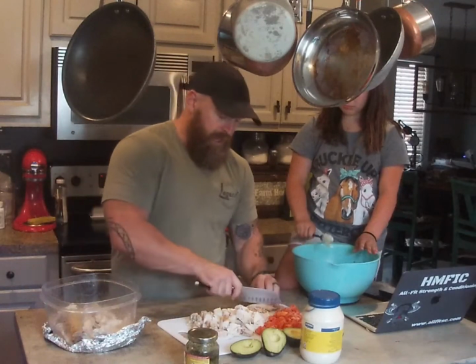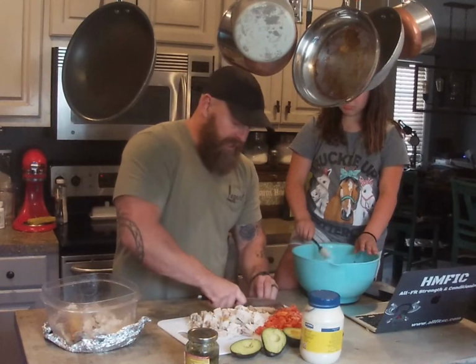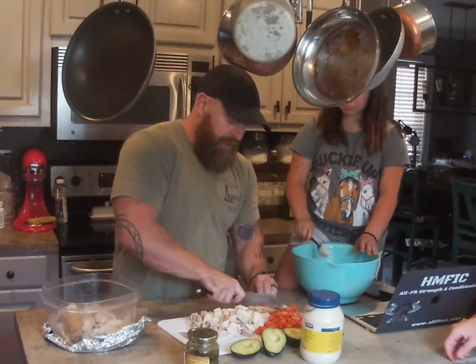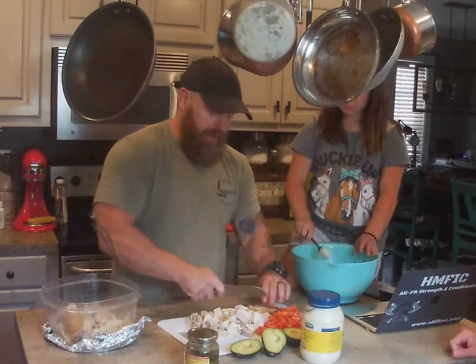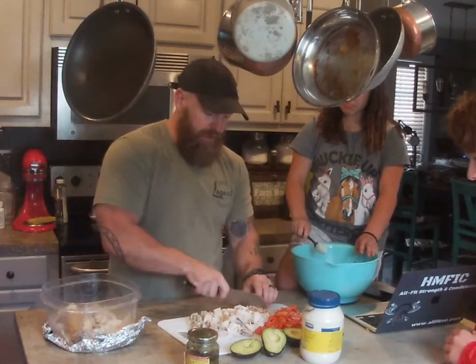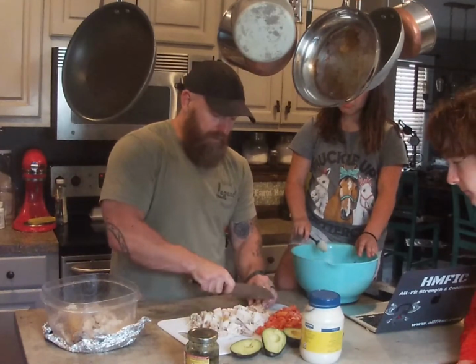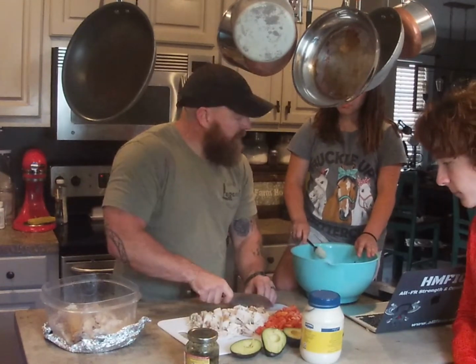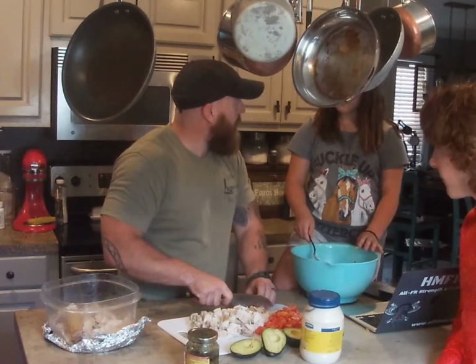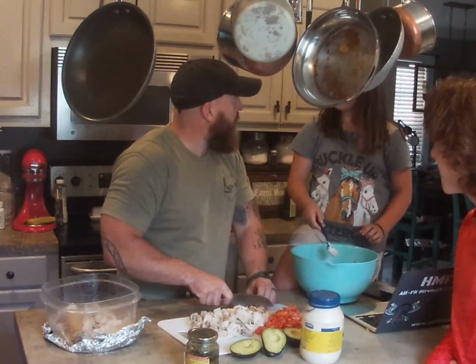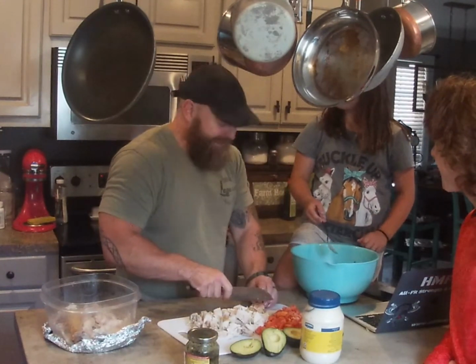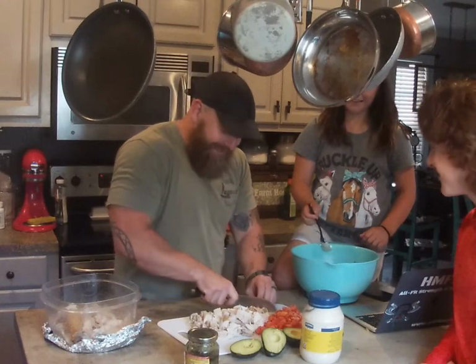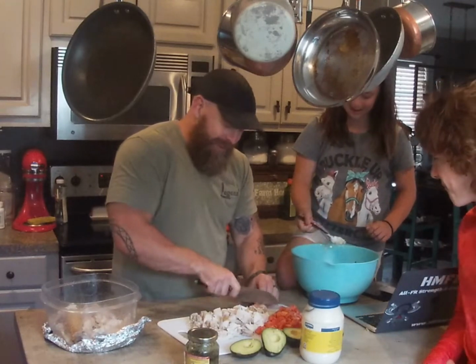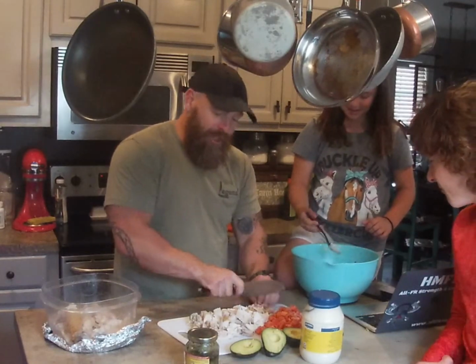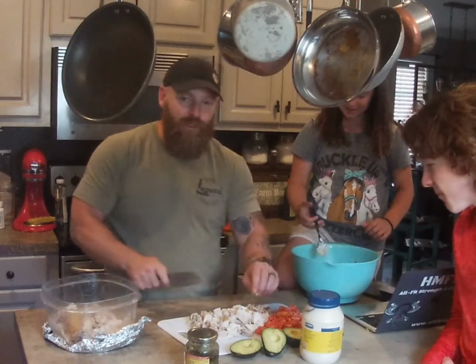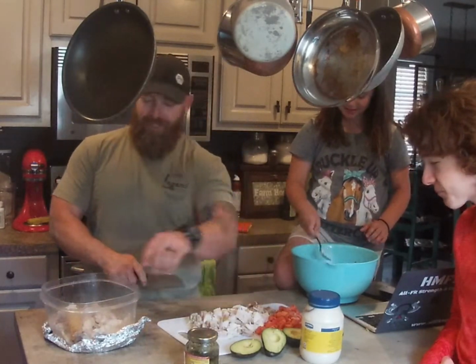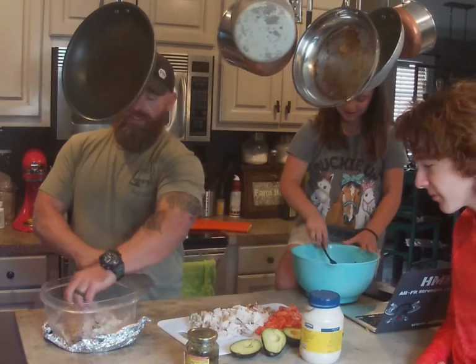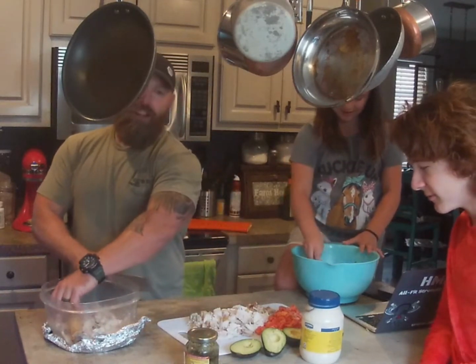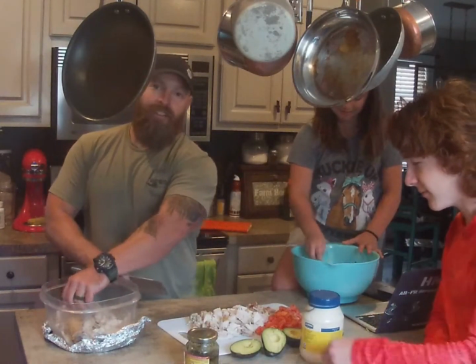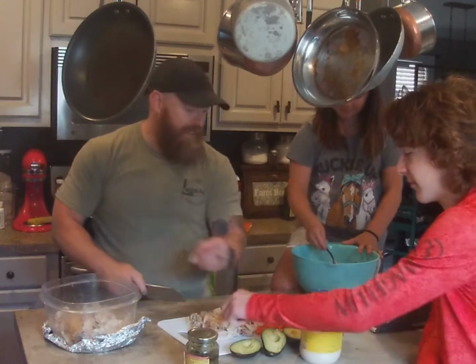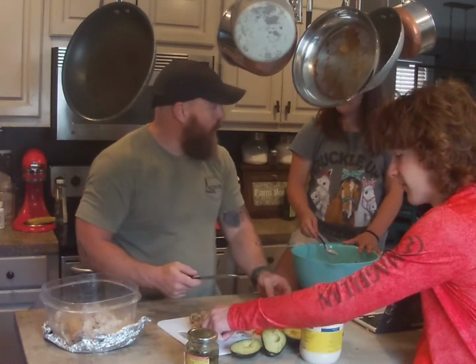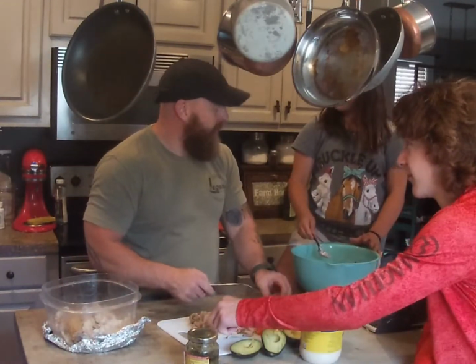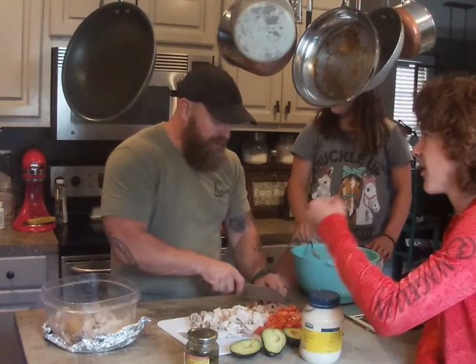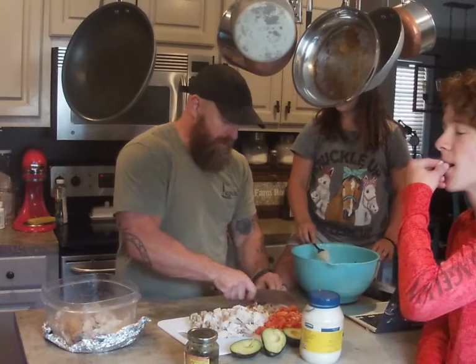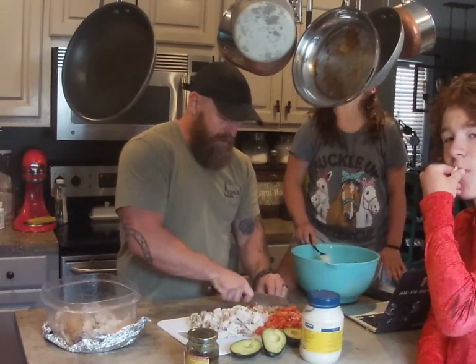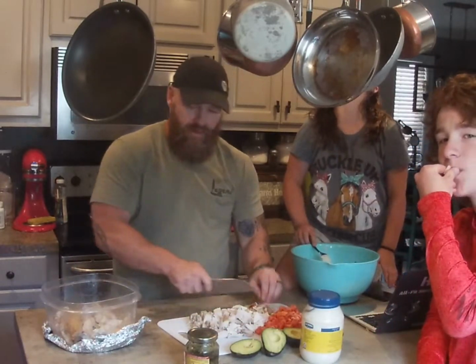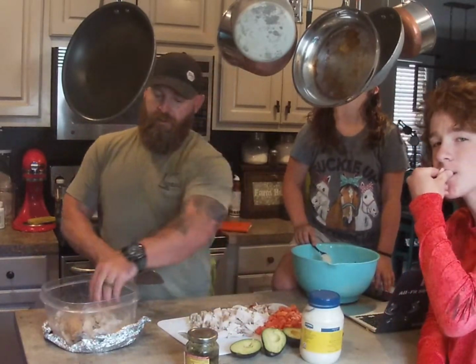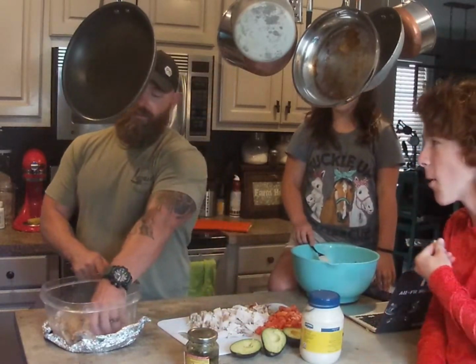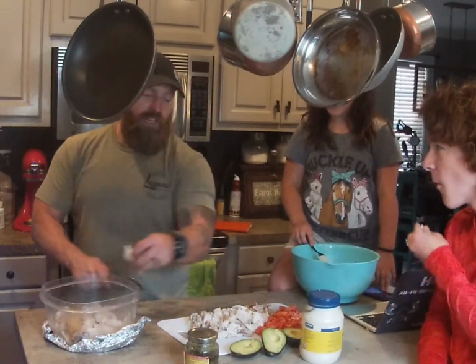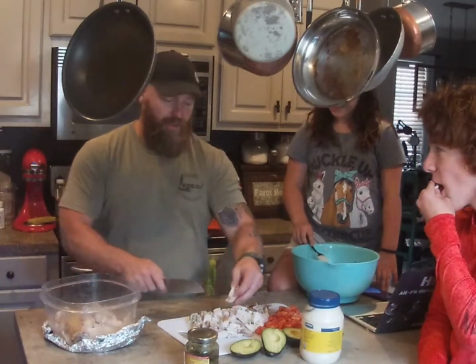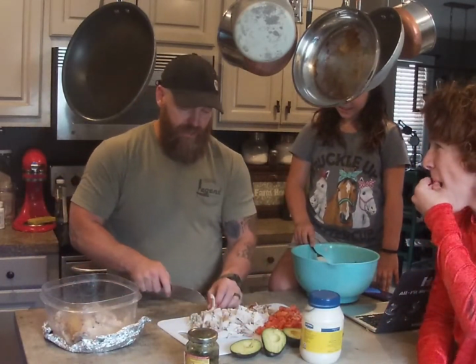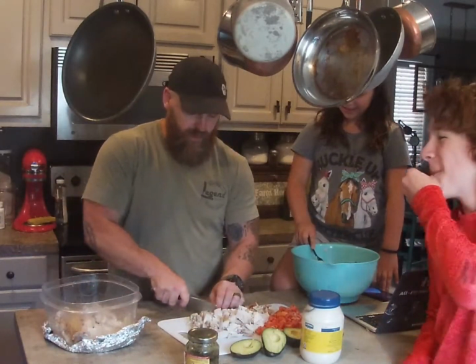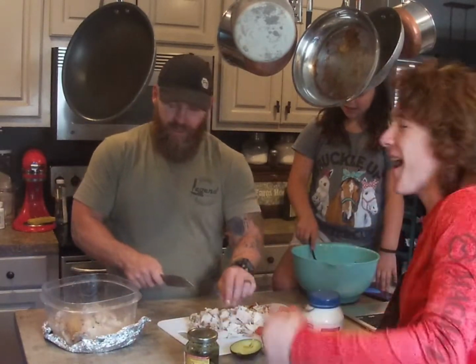As you can see, this is also something you can do with the family, as long as they're not banging on the side of the bowl while you're trying to shoot a video — or eating all your chicken up while you're putting it in there.